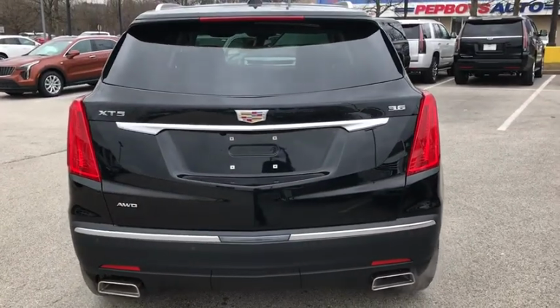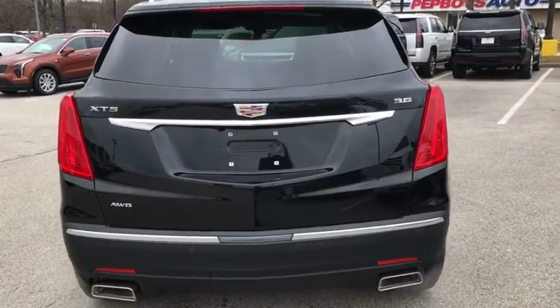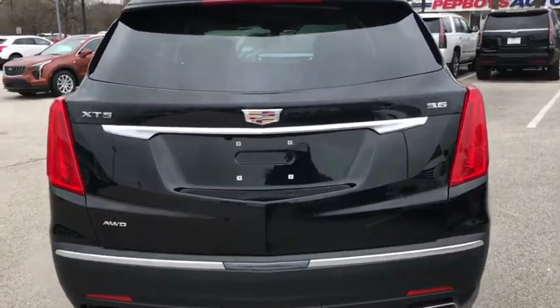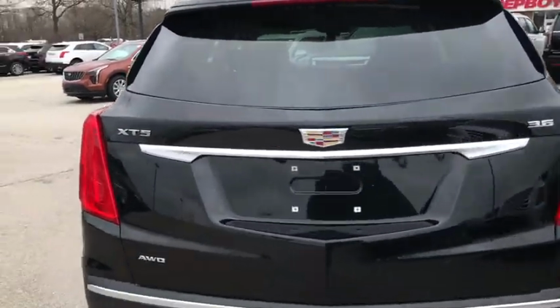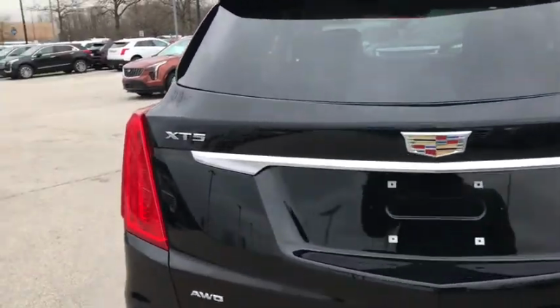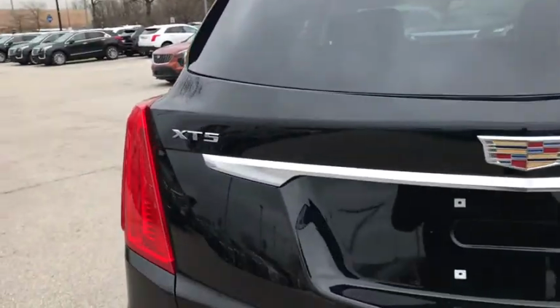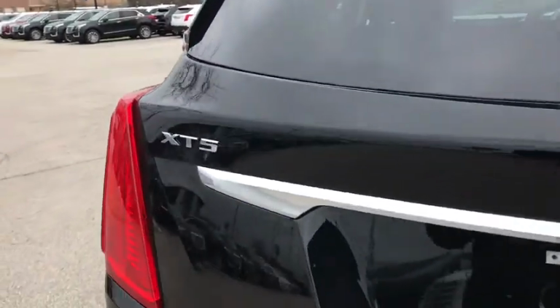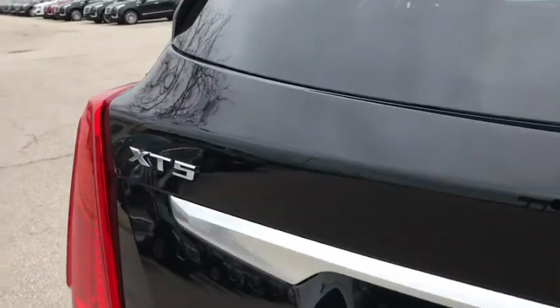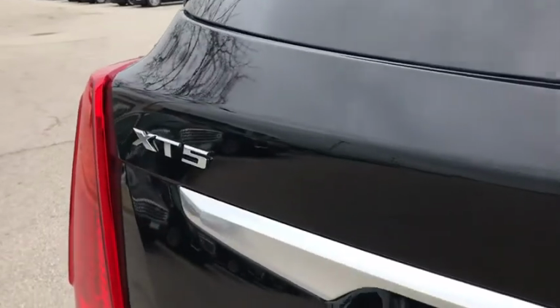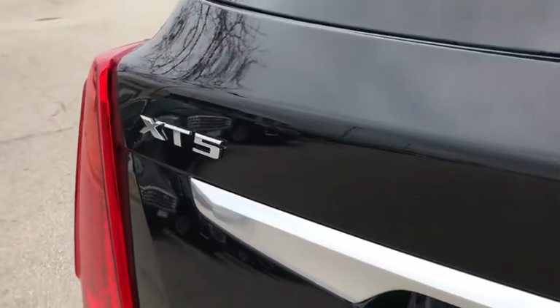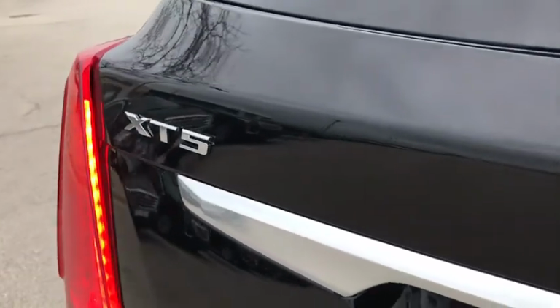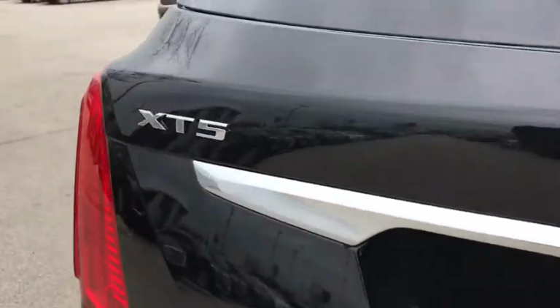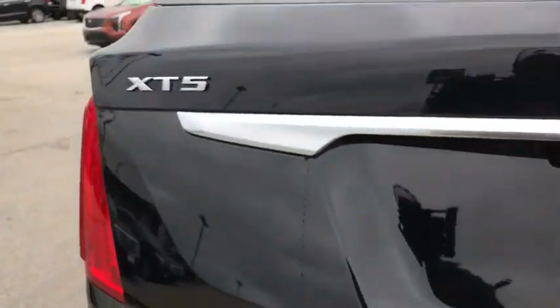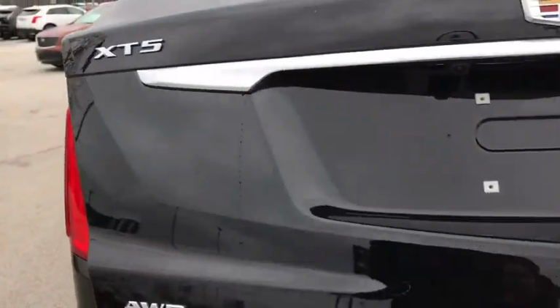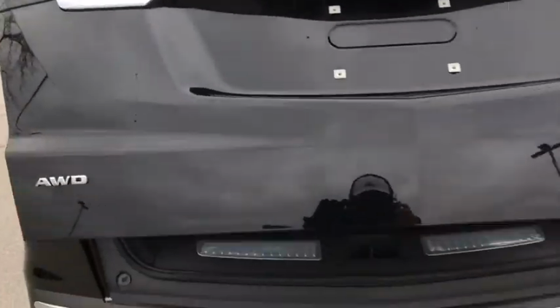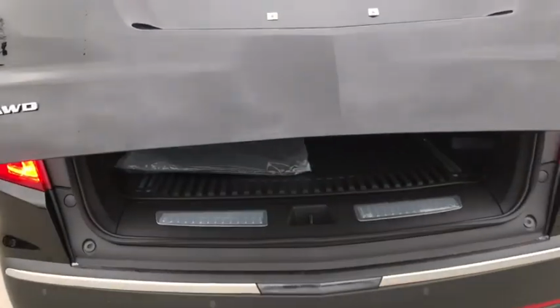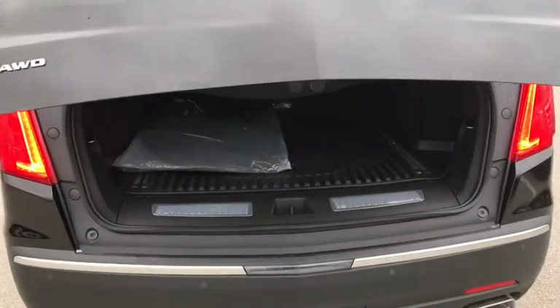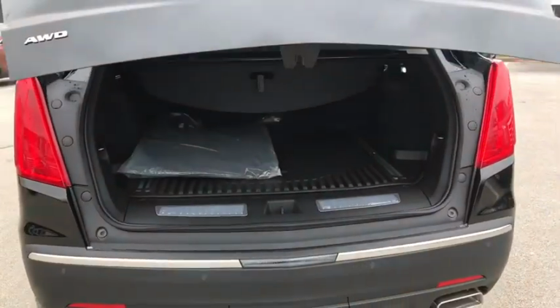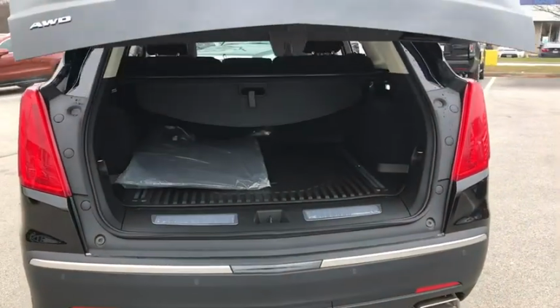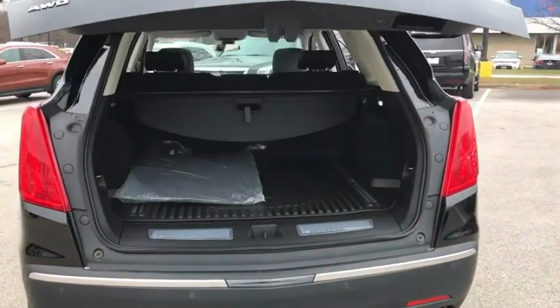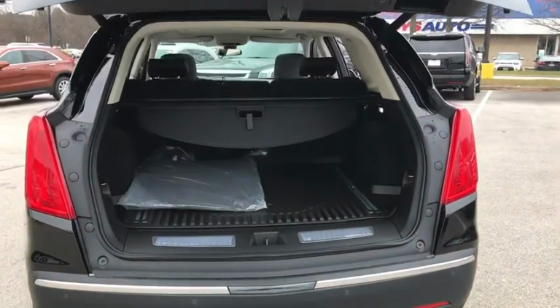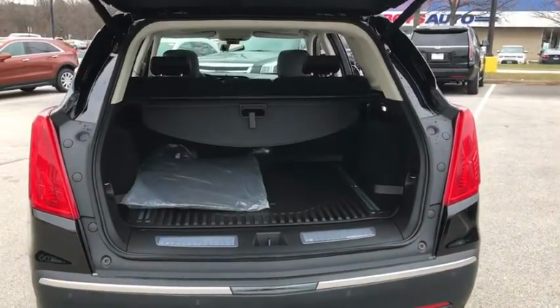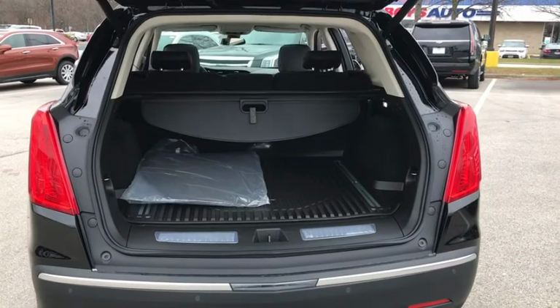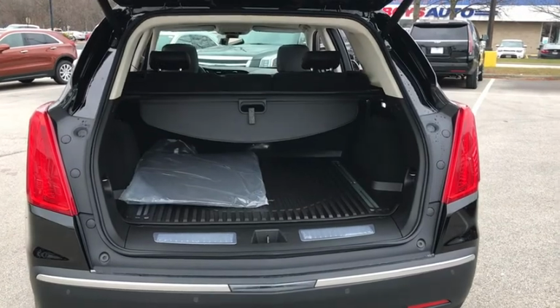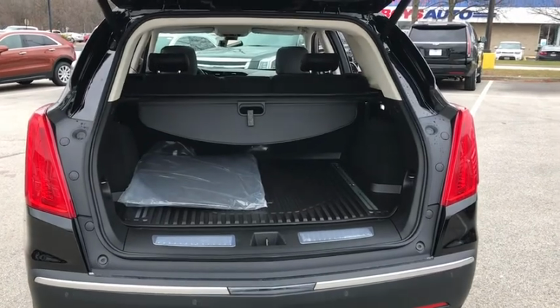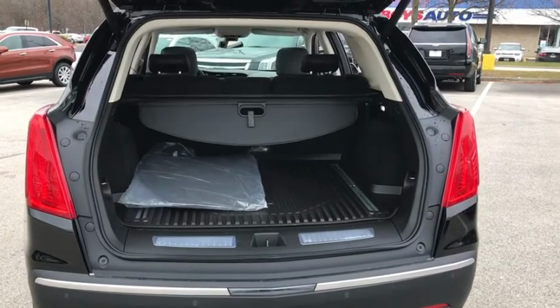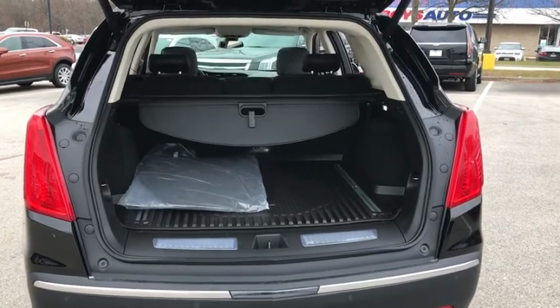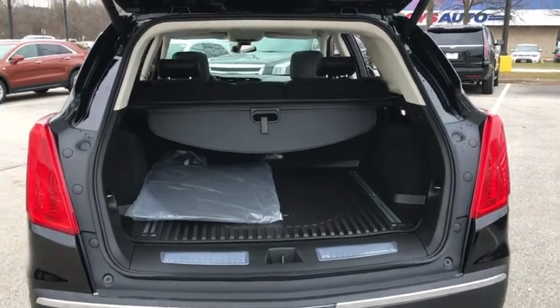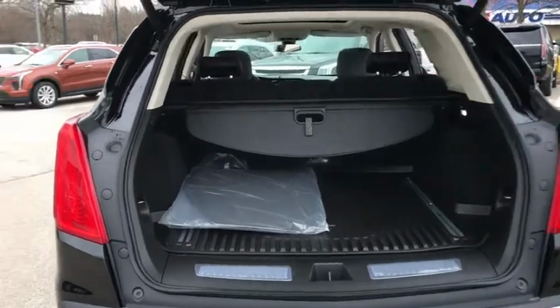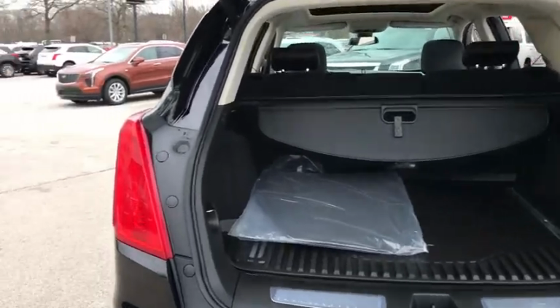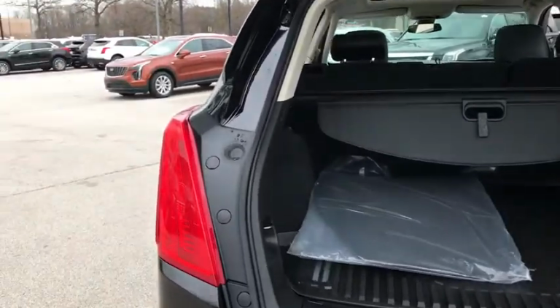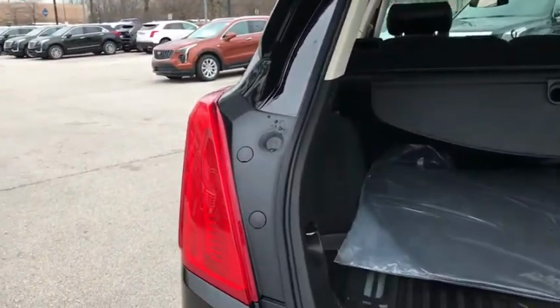Power steering, four-wheel disc brakes, front floor mats, ABS four-wheel, cruise control, aluminum wheels, premium sound system, rear defrost, AM-FM stereo radio.